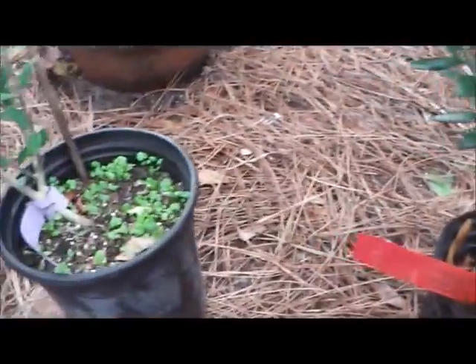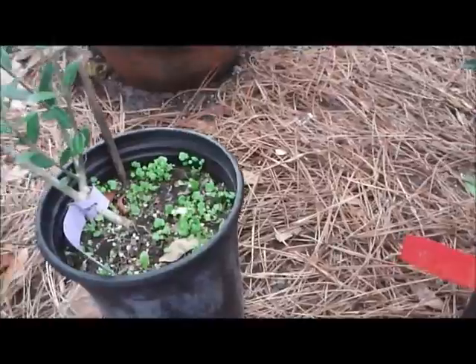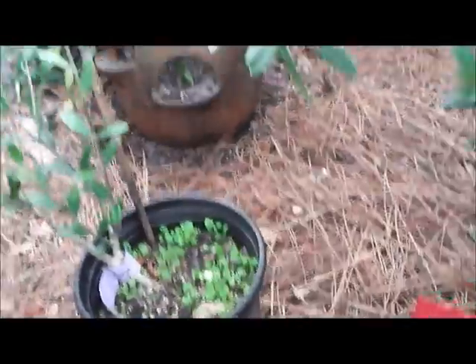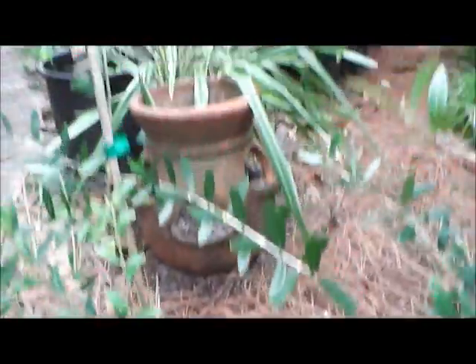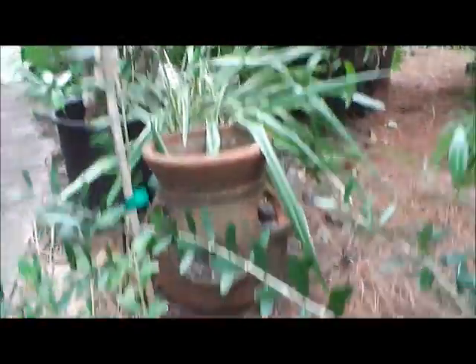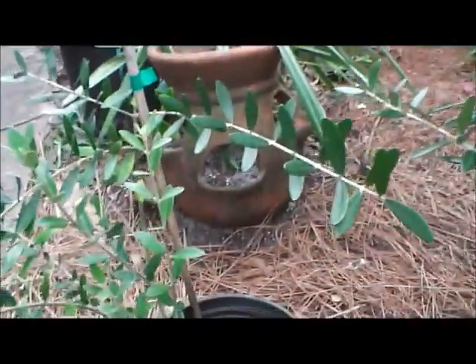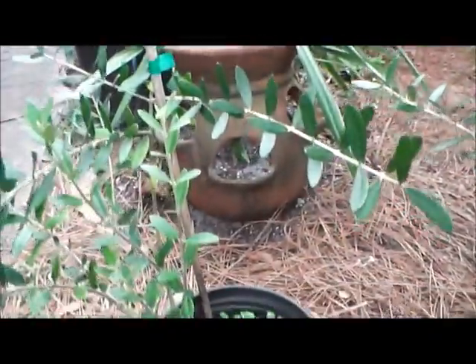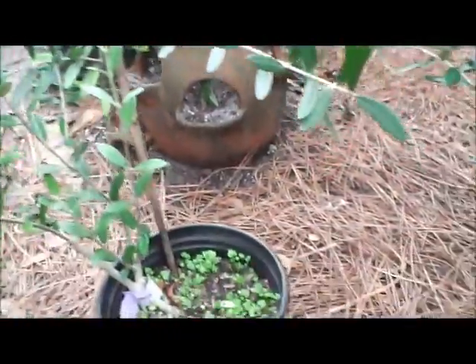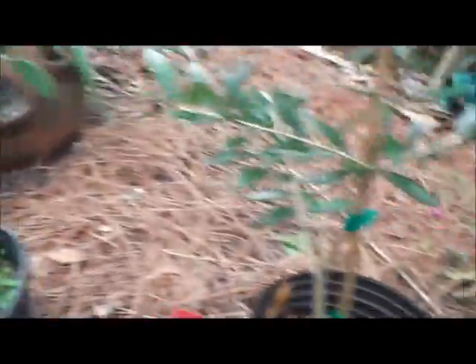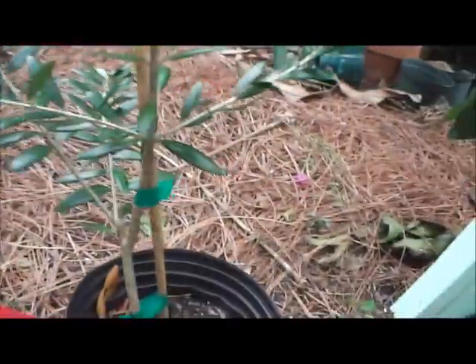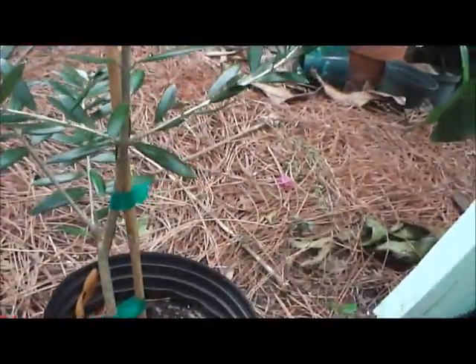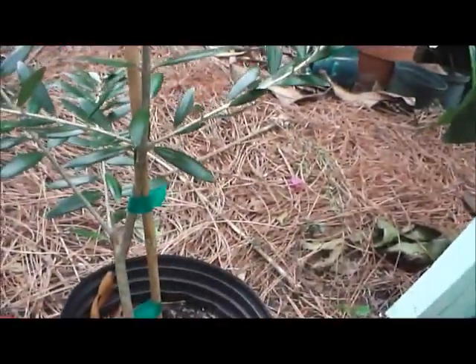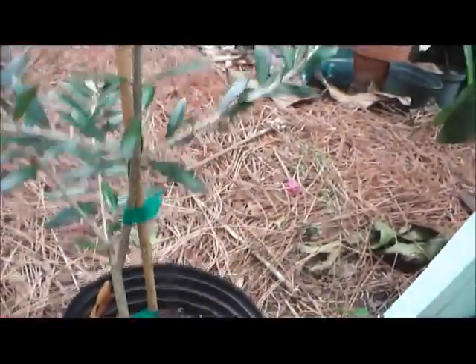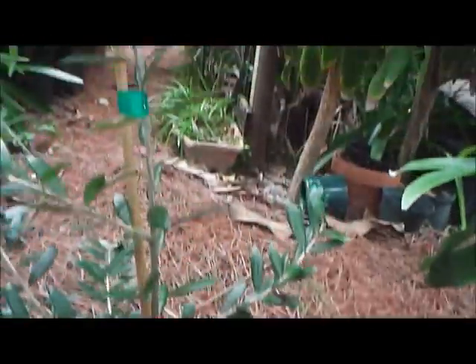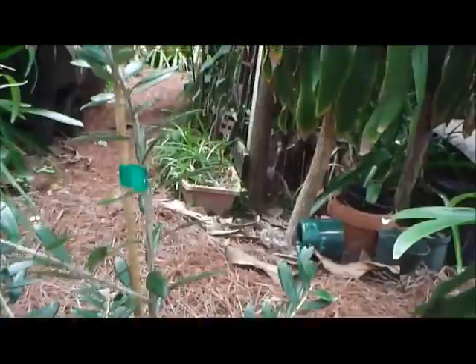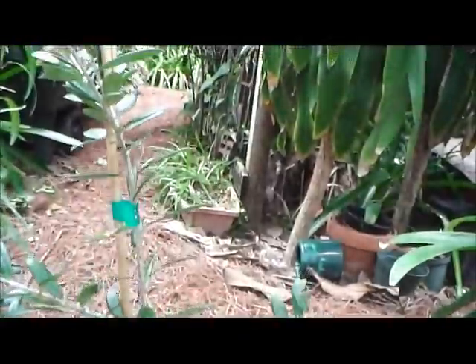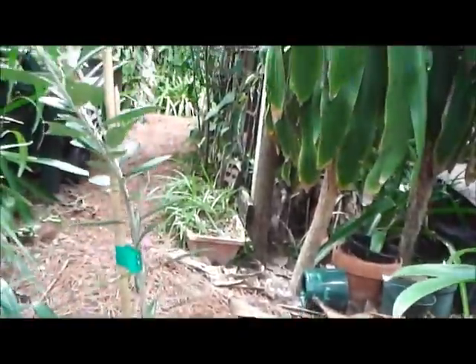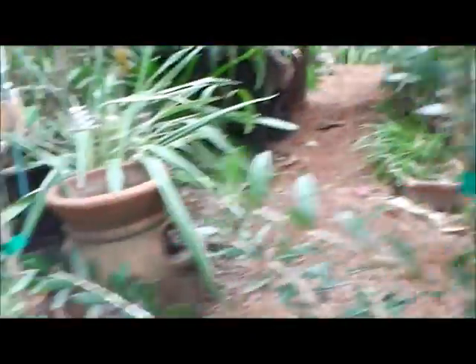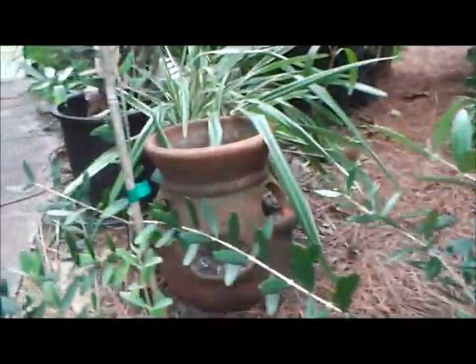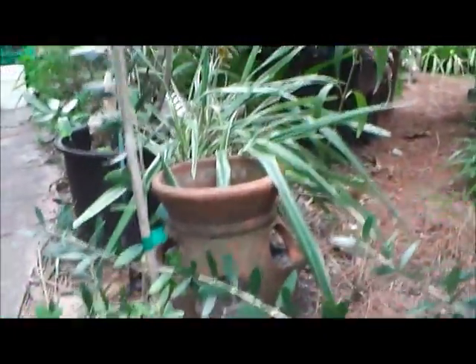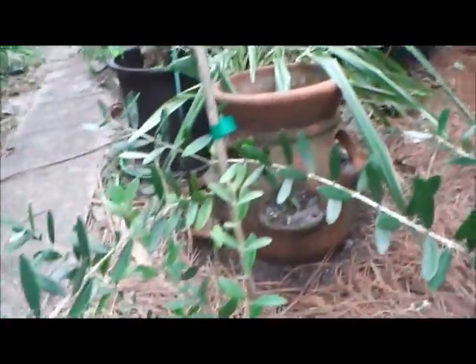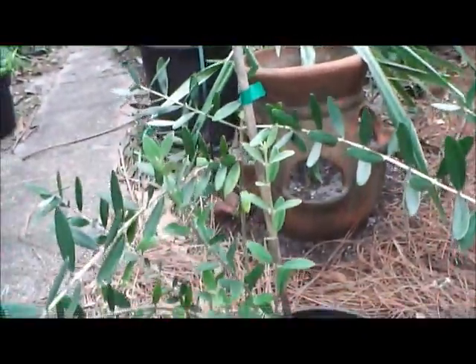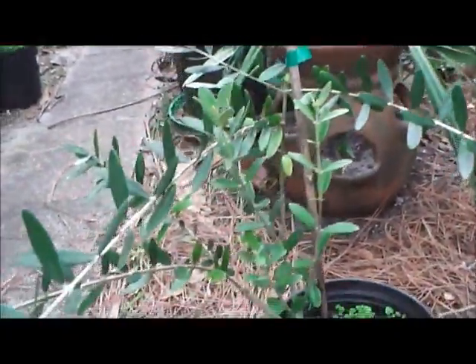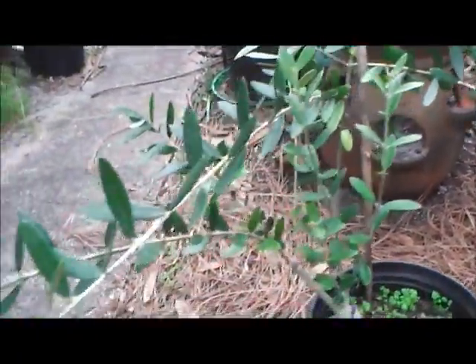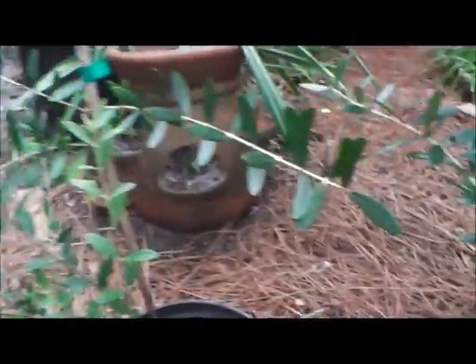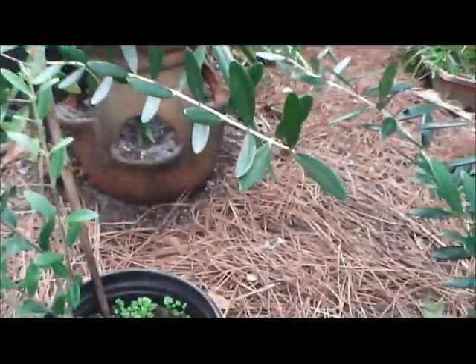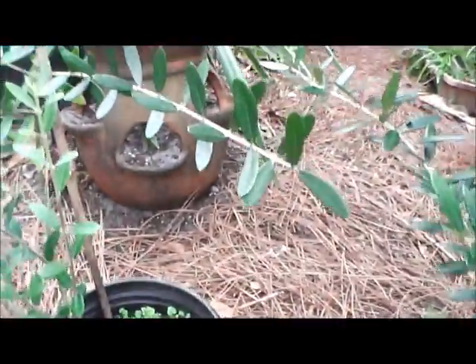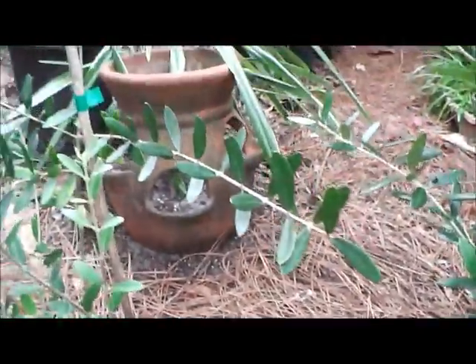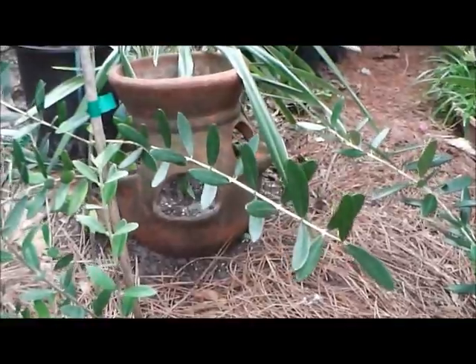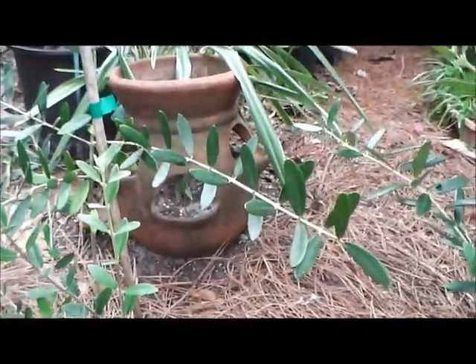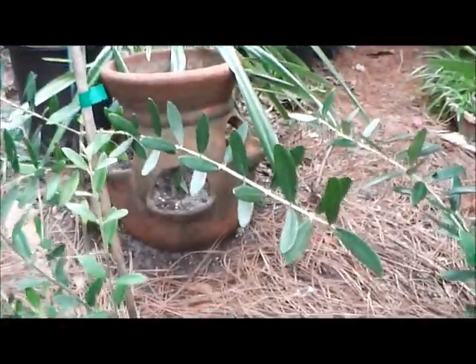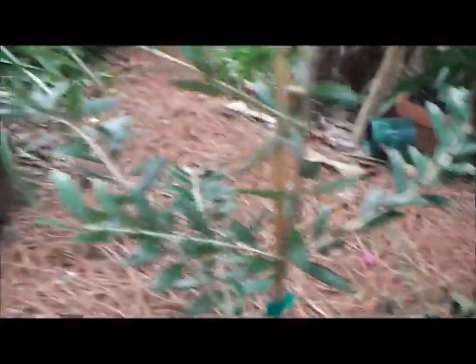We're gonna transfer them into a larger pot. We're gonna keep them in the pot rather than put them in the ground. I do believe they'll grow to a pretty good-sized tree, but we can contain them in the pot by keeping them cut back.